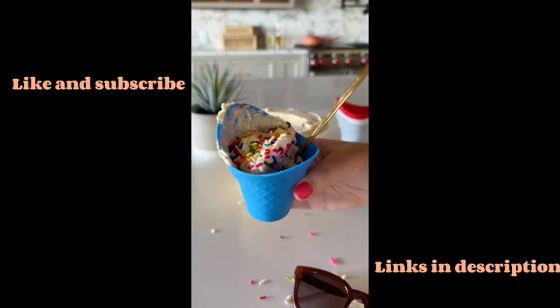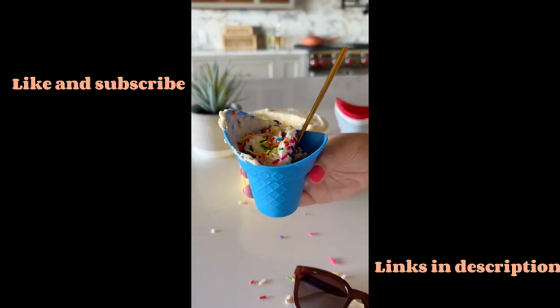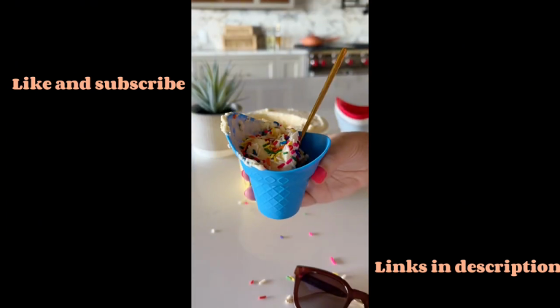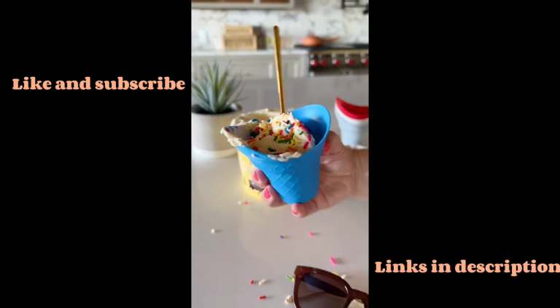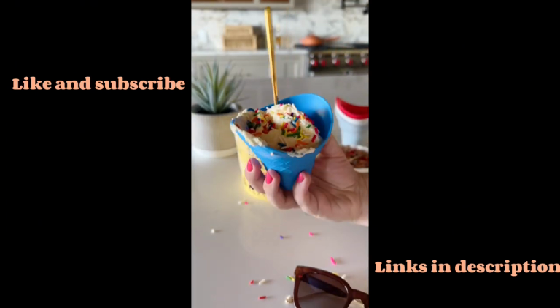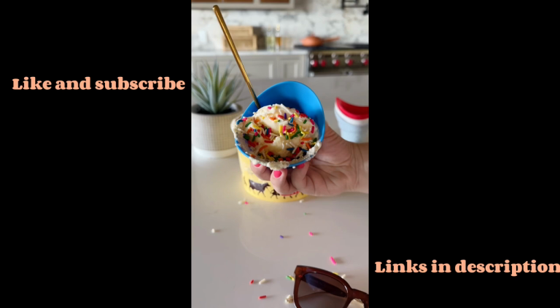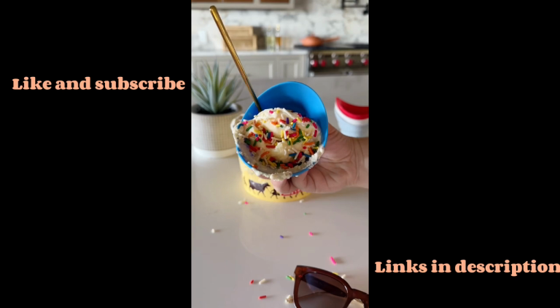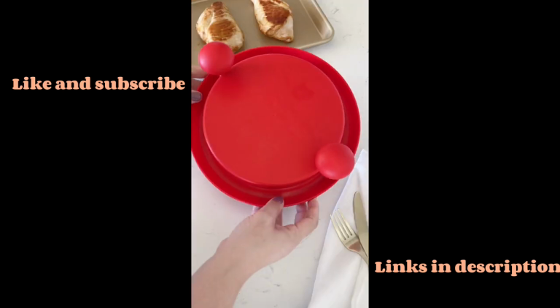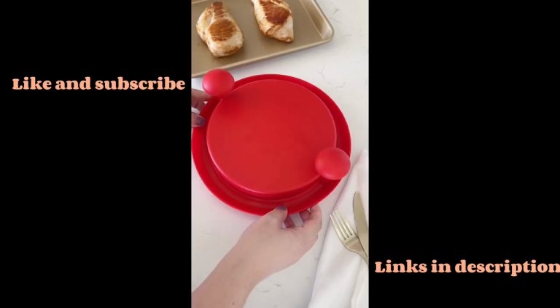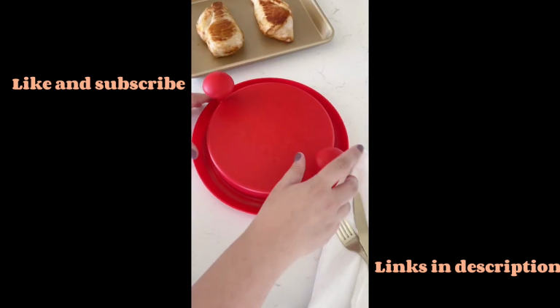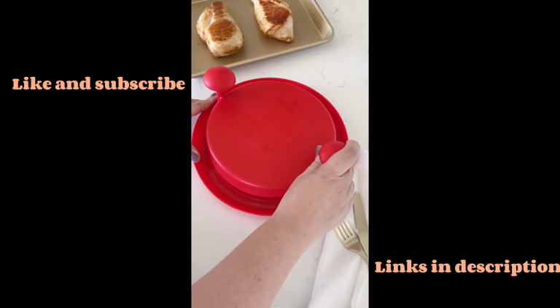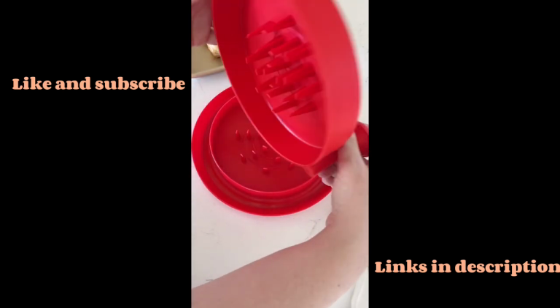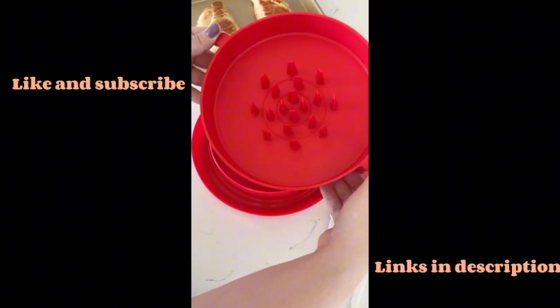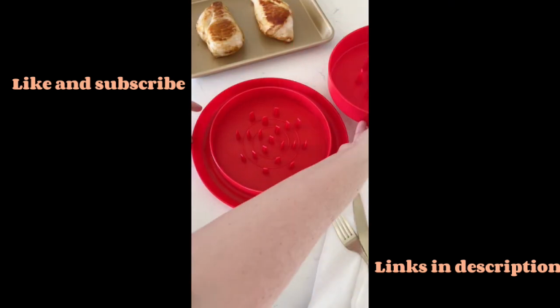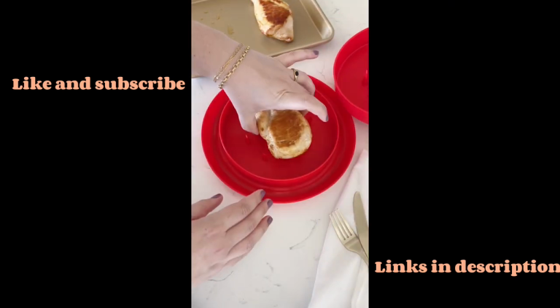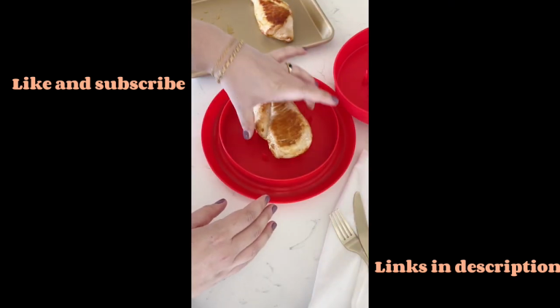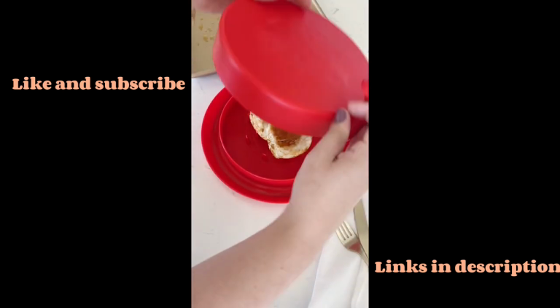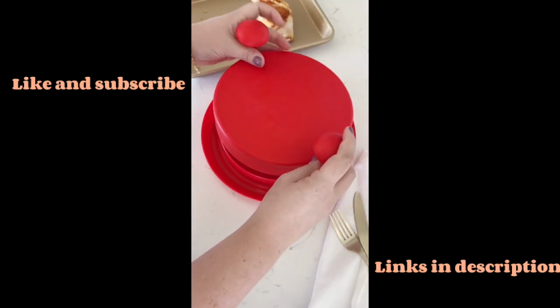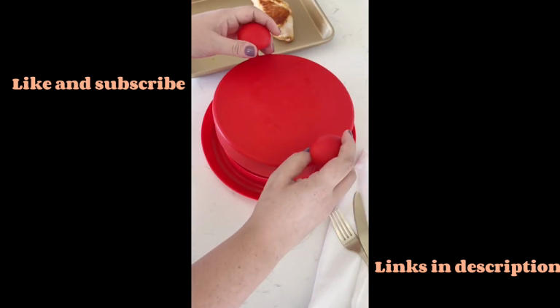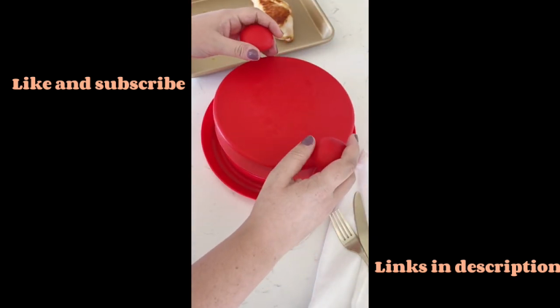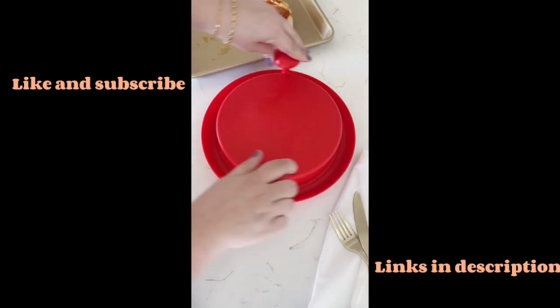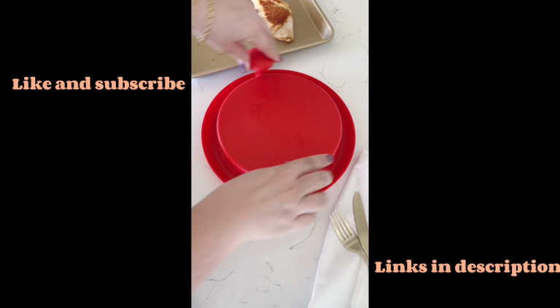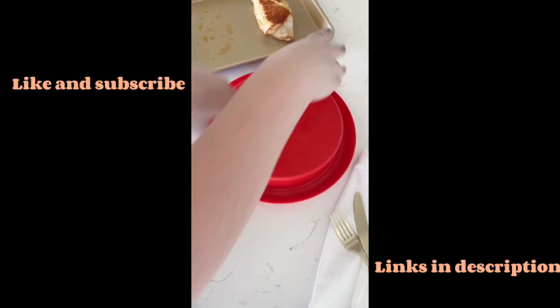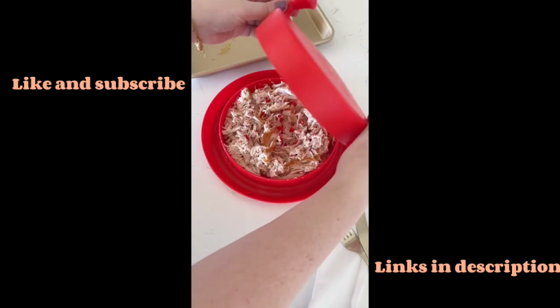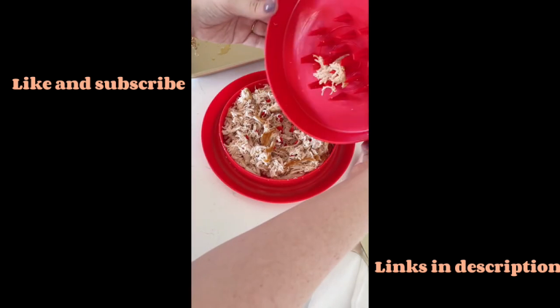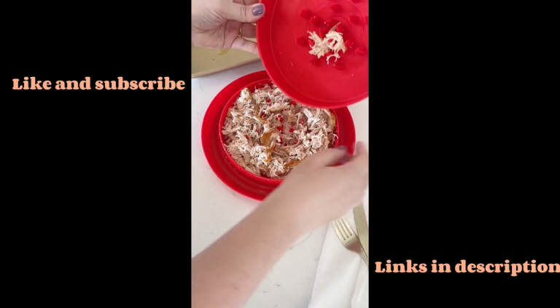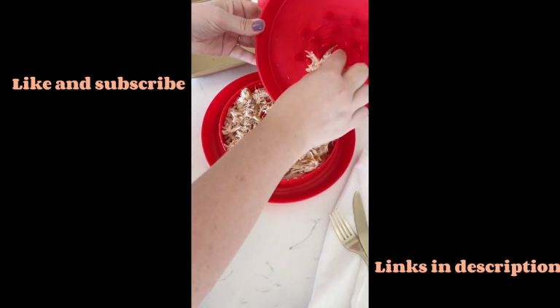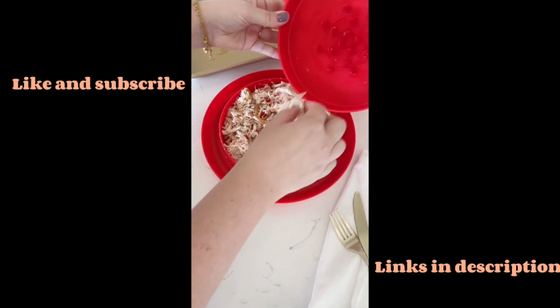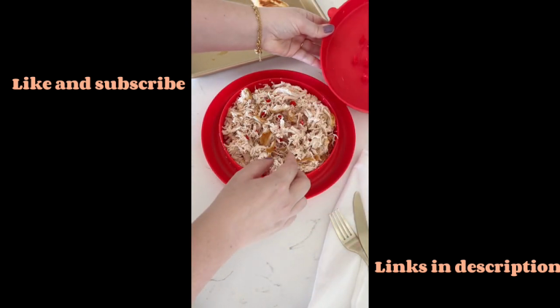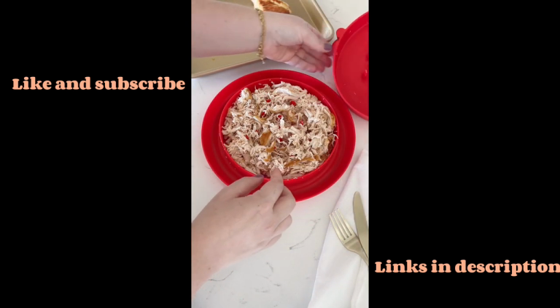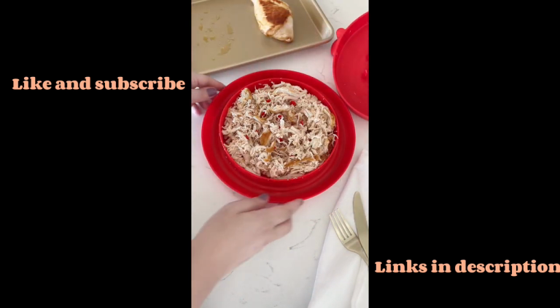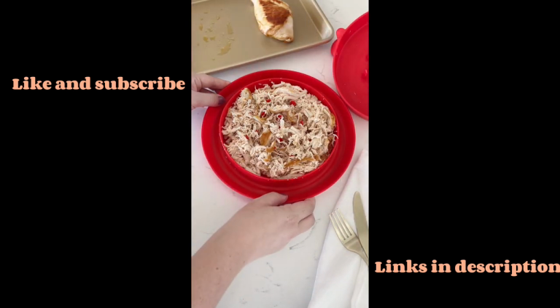They come in a pack of four and are dishwasher safe. This tool is so easy to use and perfect for shredding meat. Simply place your meat in, twist the lid, and out comes perfectly shredded meat.